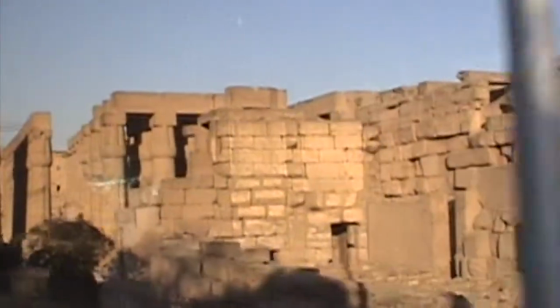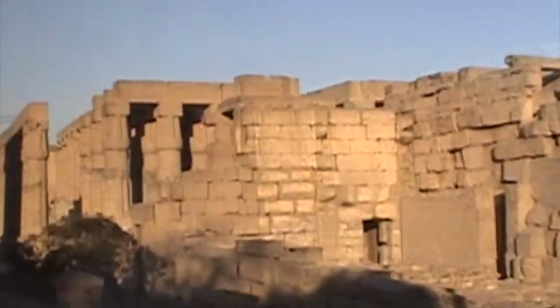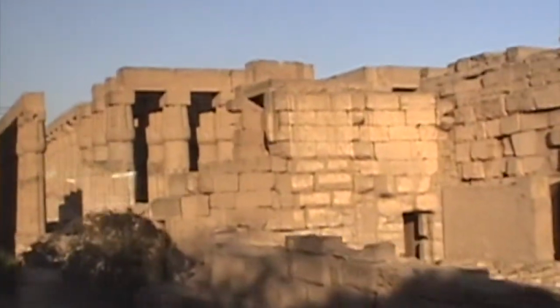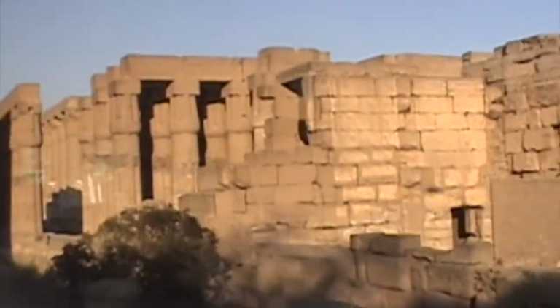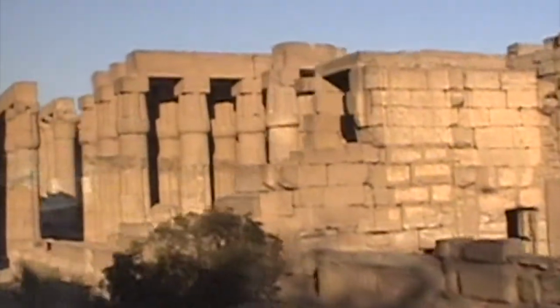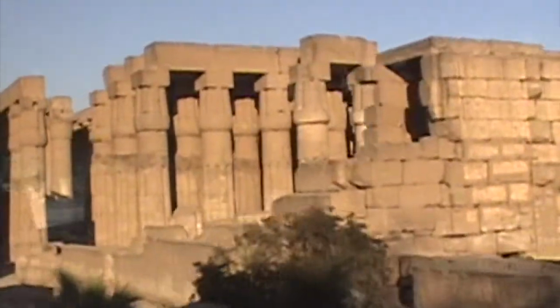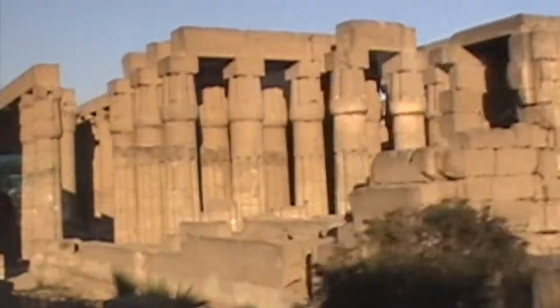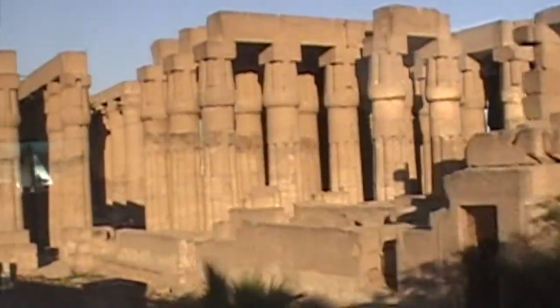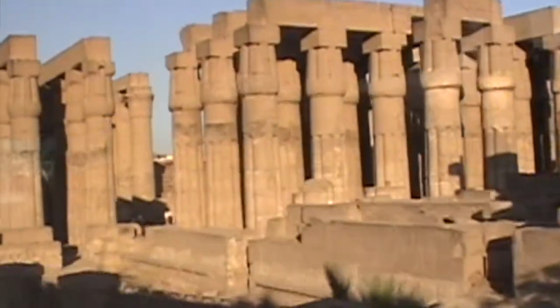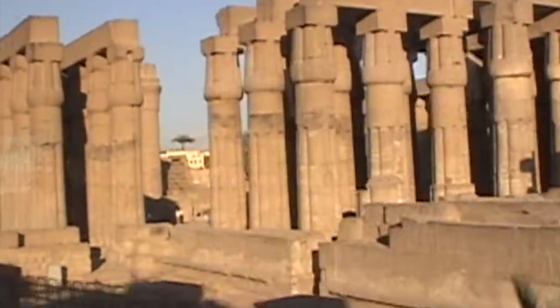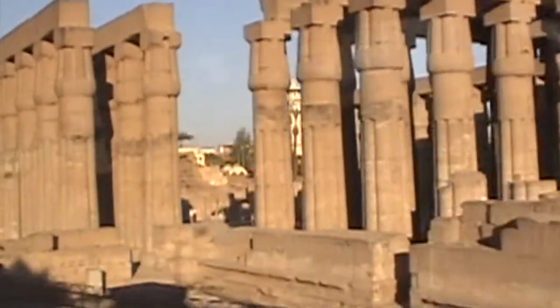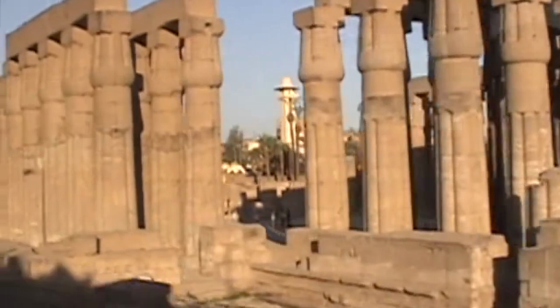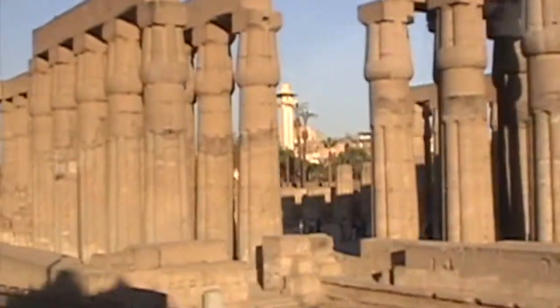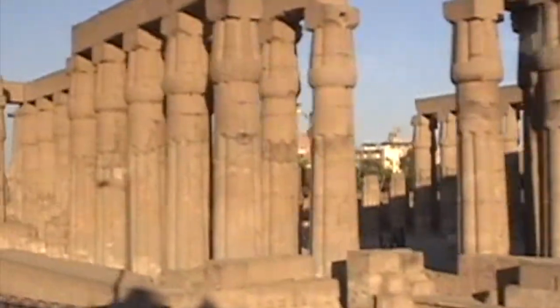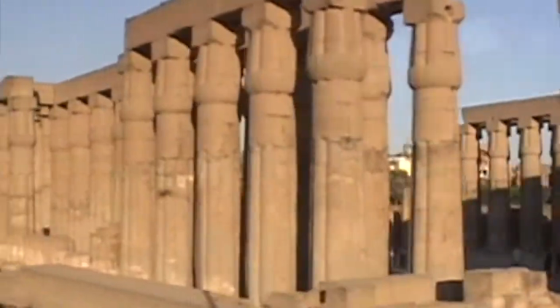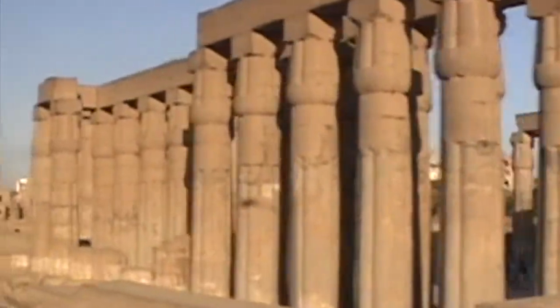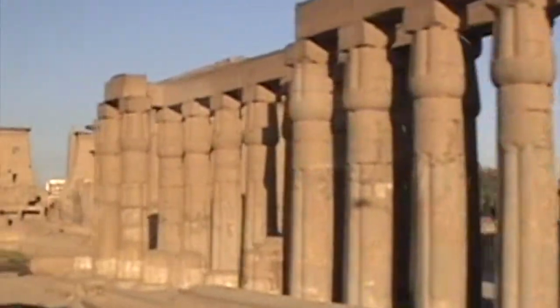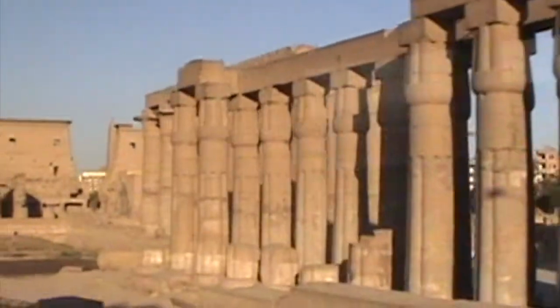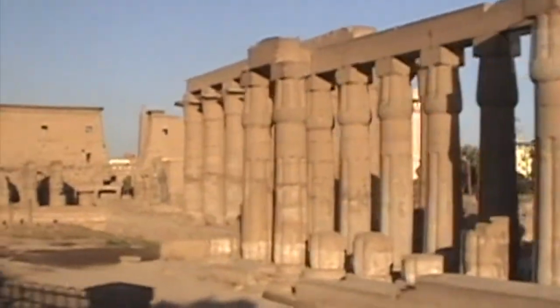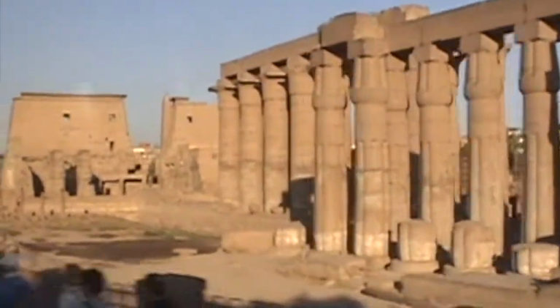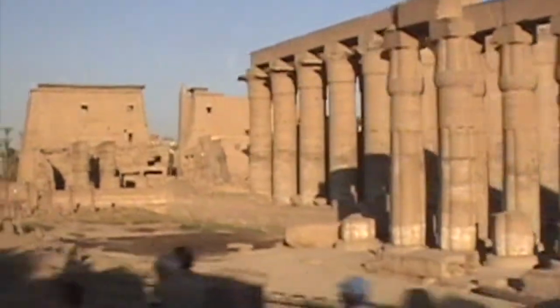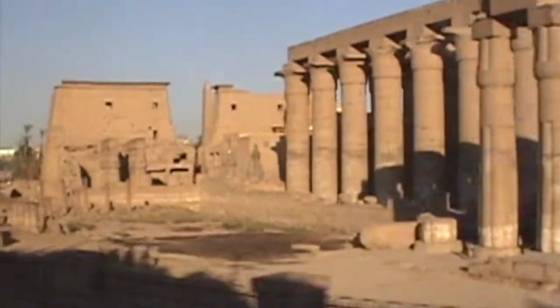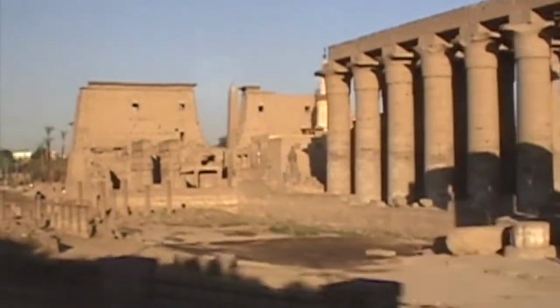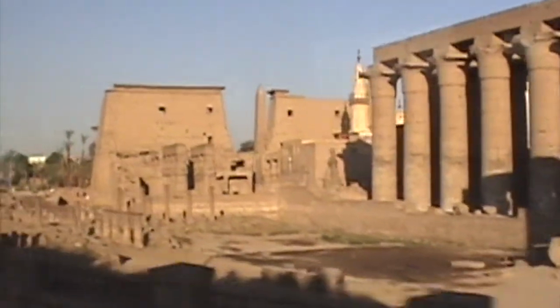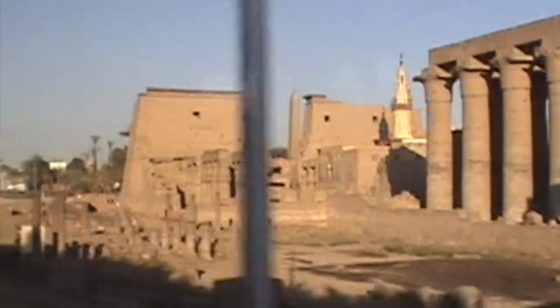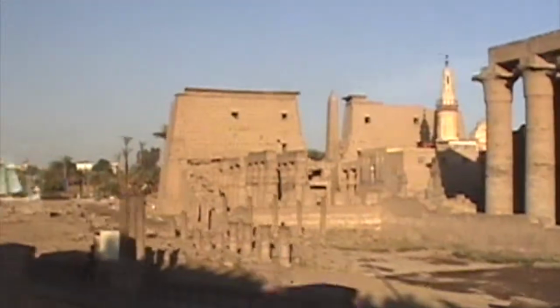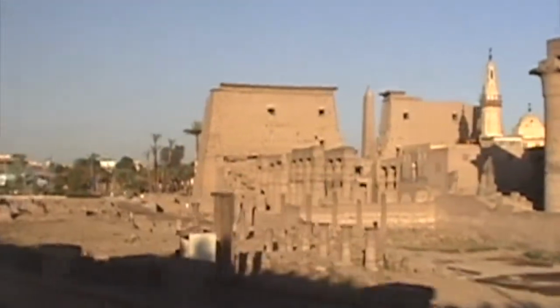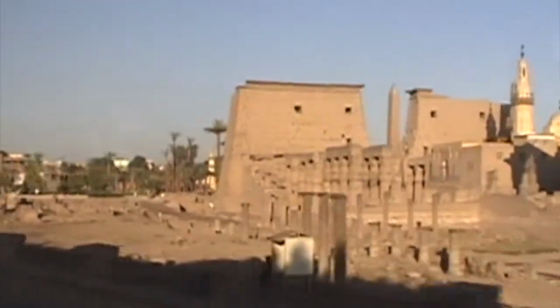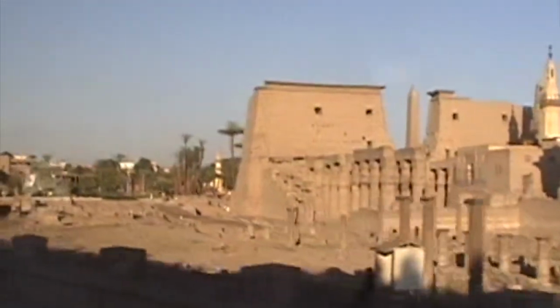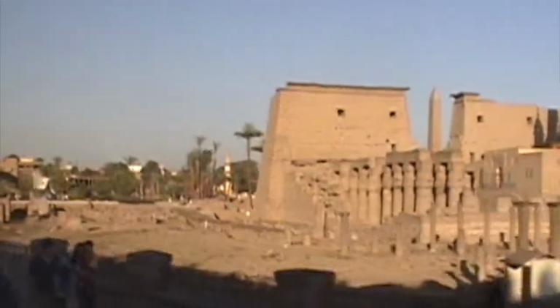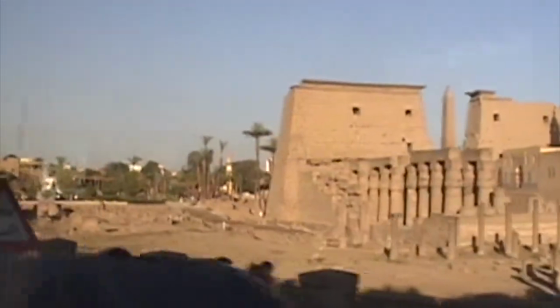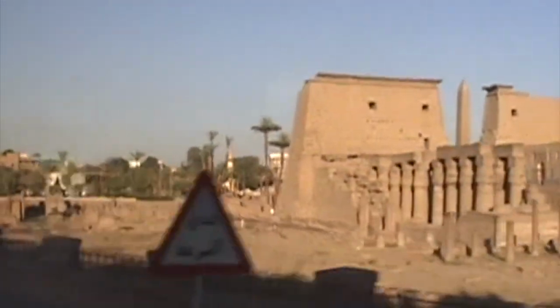Today we are visiting the Temple of Luxor and I have picked what I believe to be the 10 must-see sites at this location.